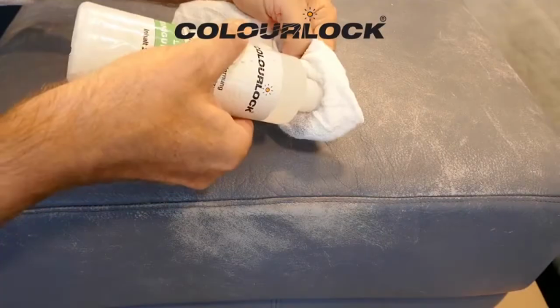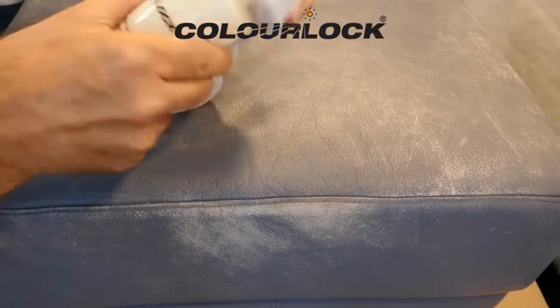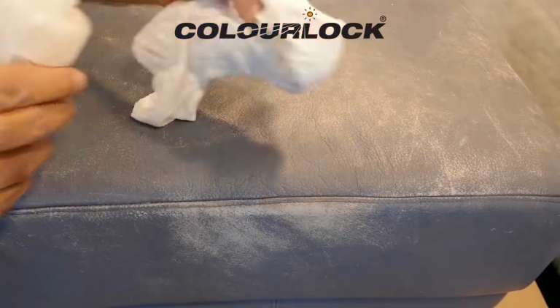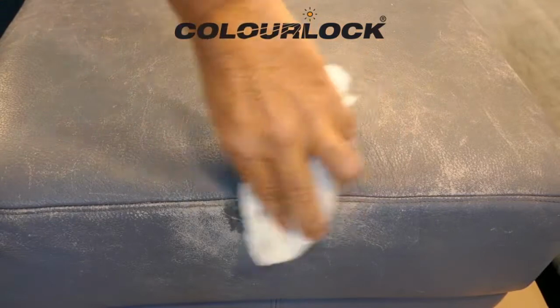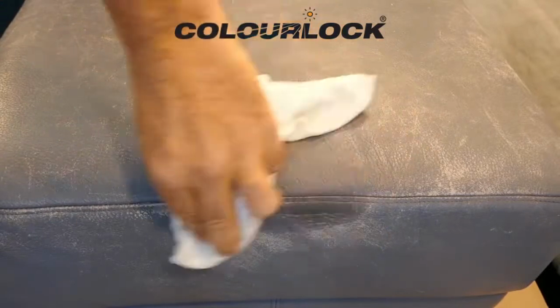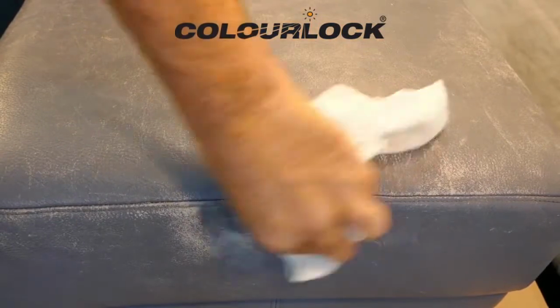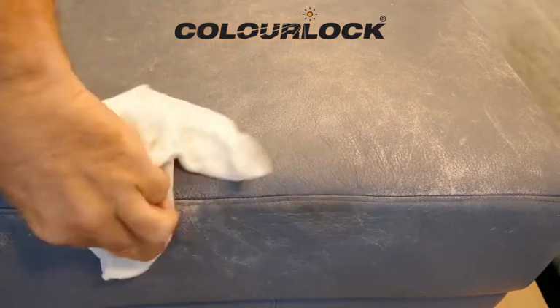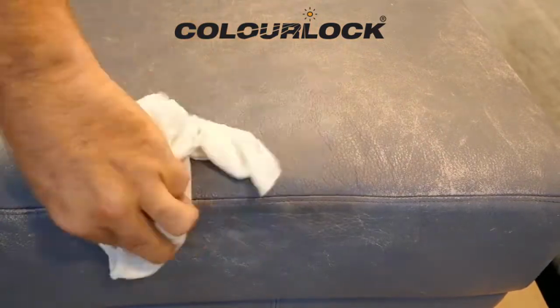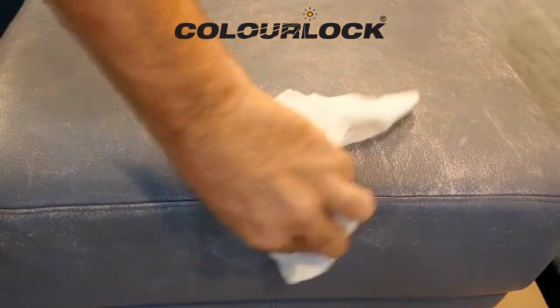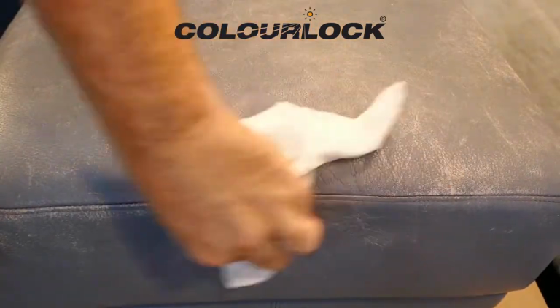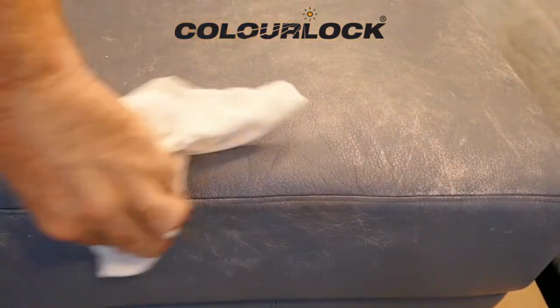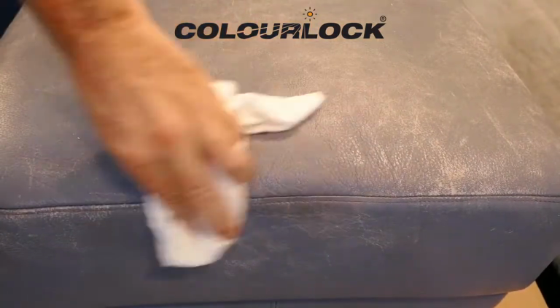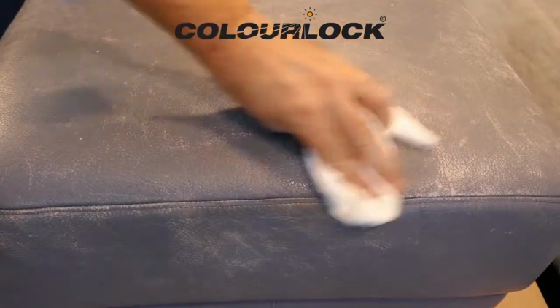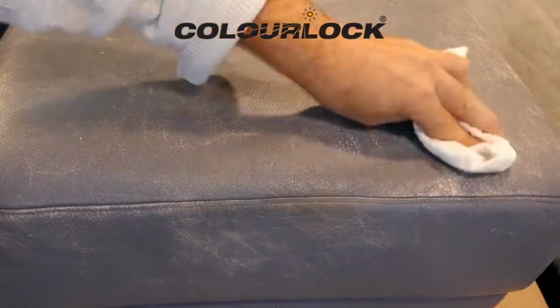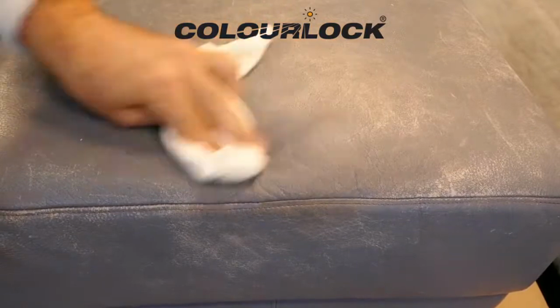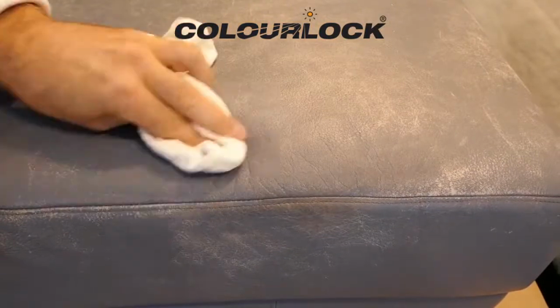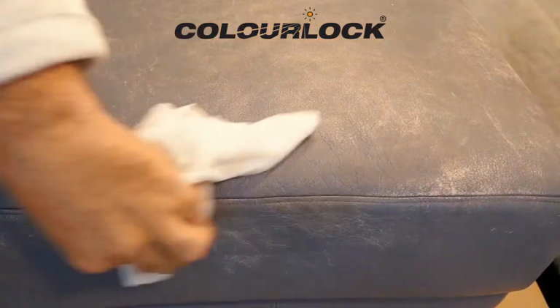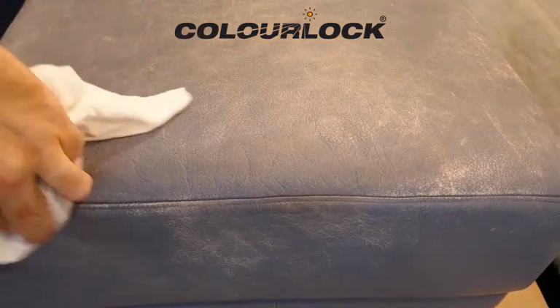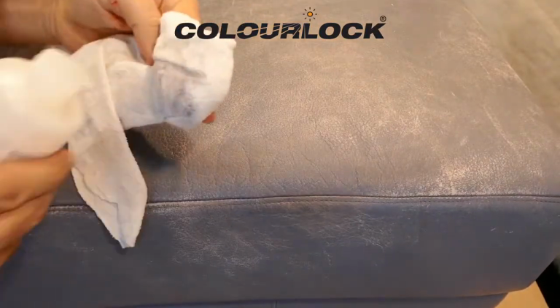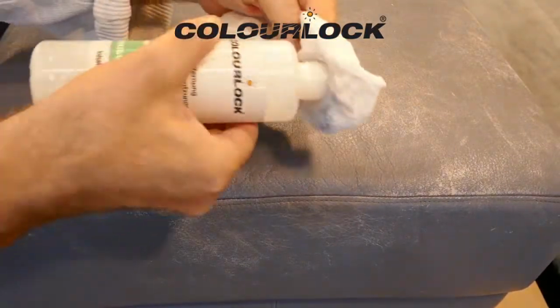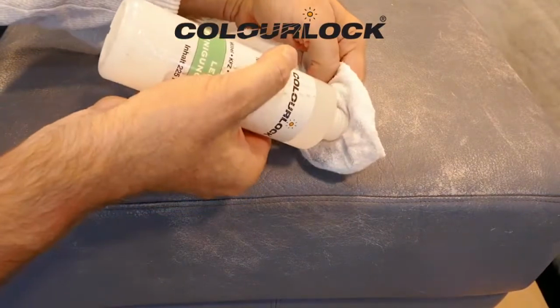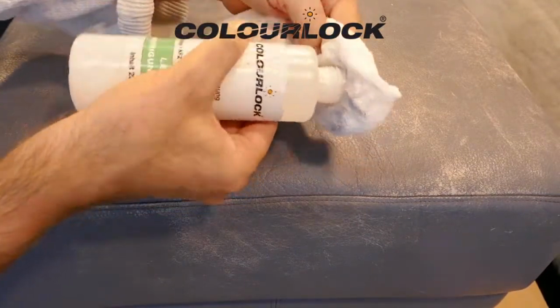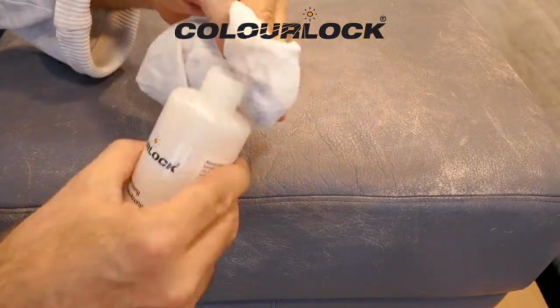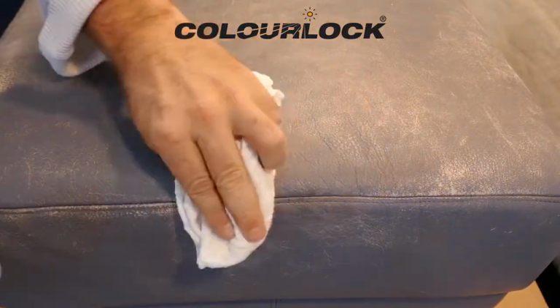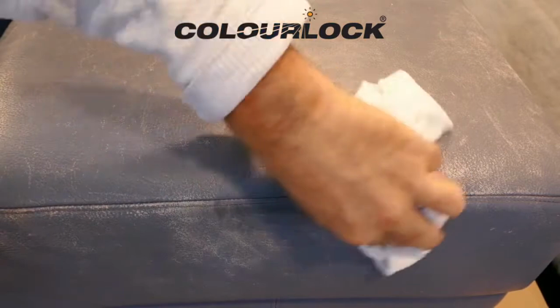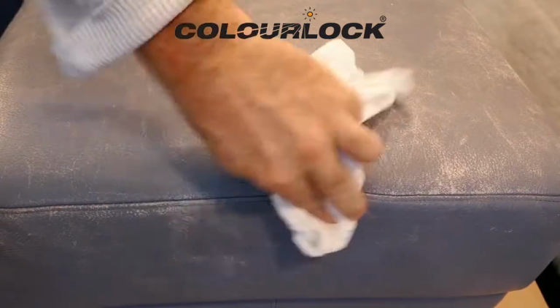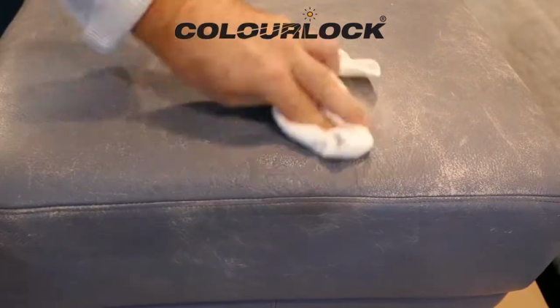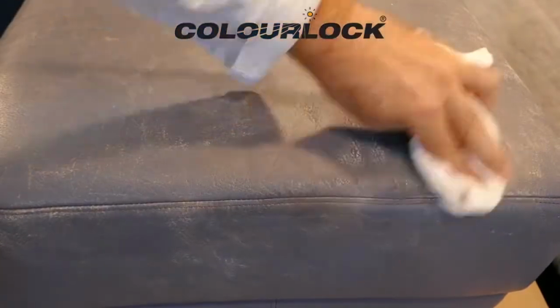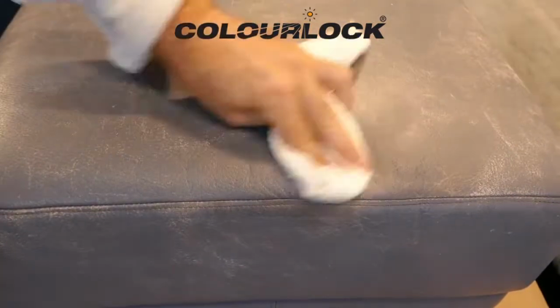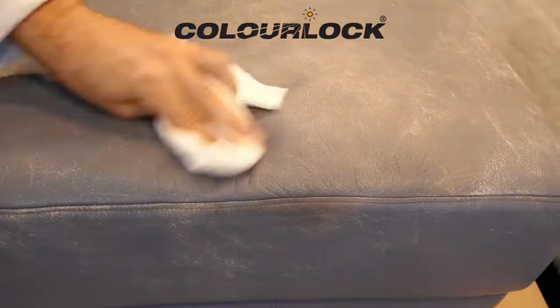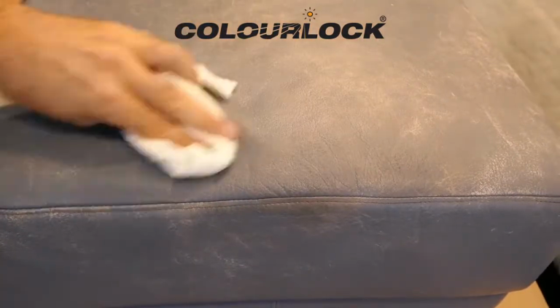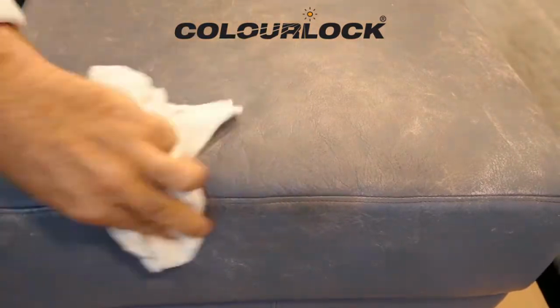In areas of repair or color freshening, the leather must be degreased with ColorLock leather cleaning spirit to remove care product residues and fats from skin or hair contact. The degreasing ensures sufficient adhesion of the repair products and the color refreshment.